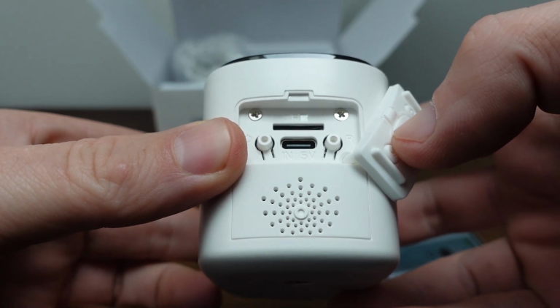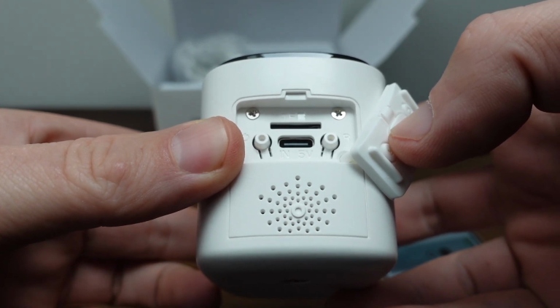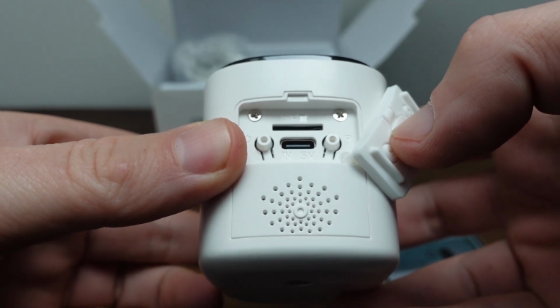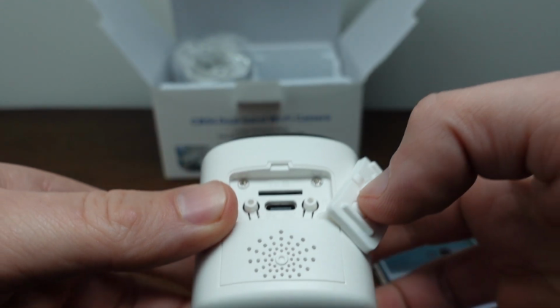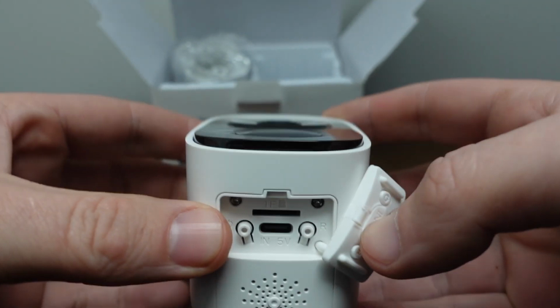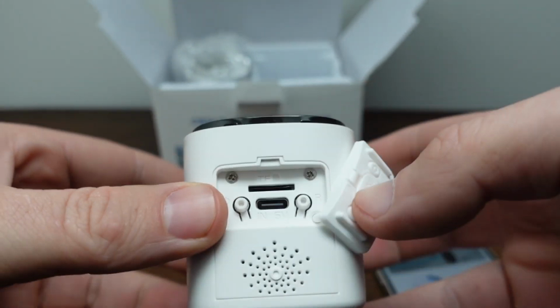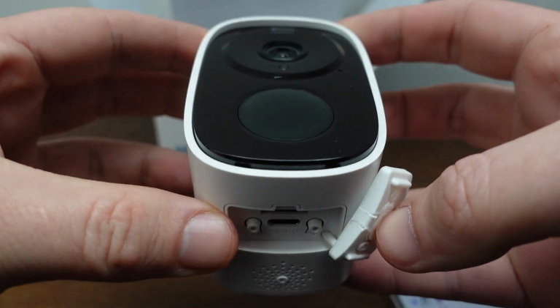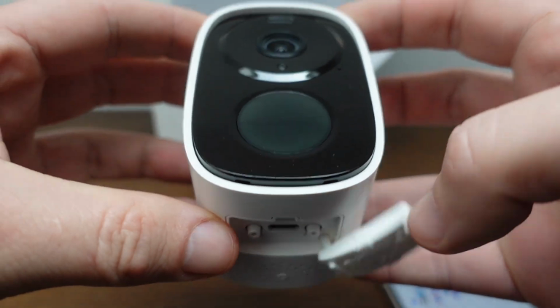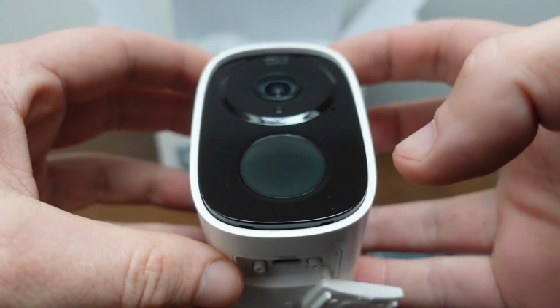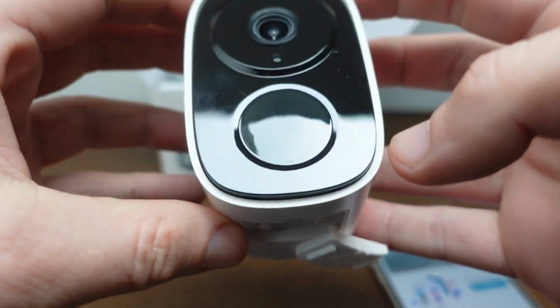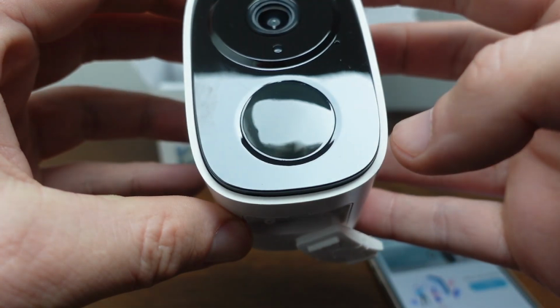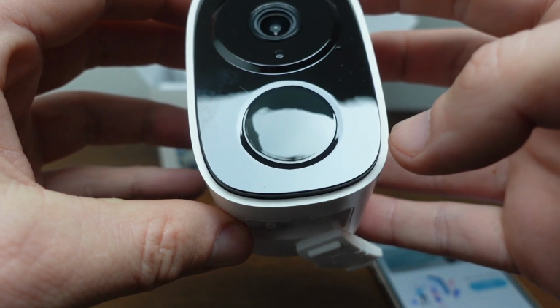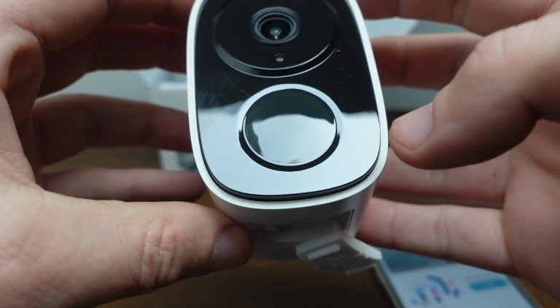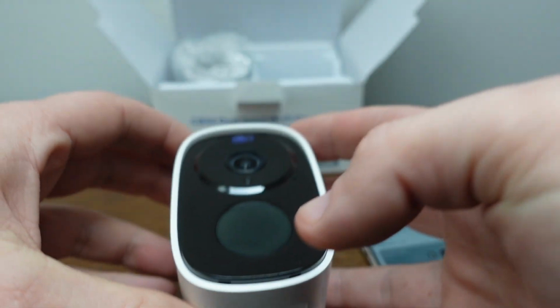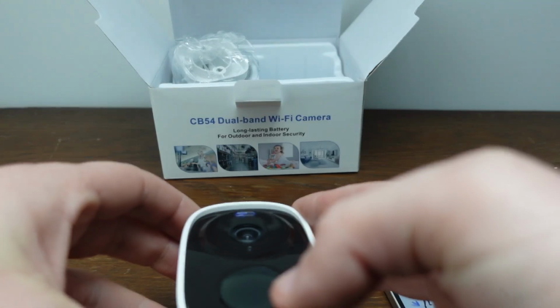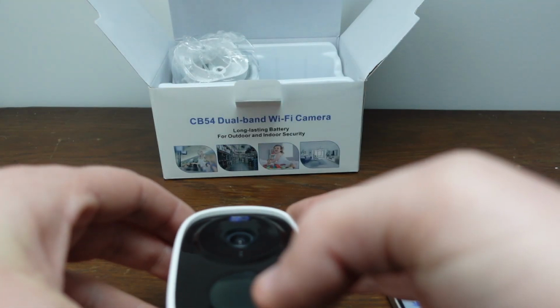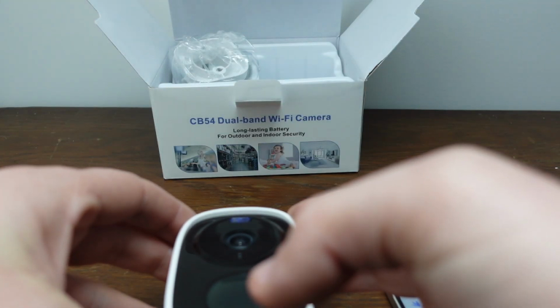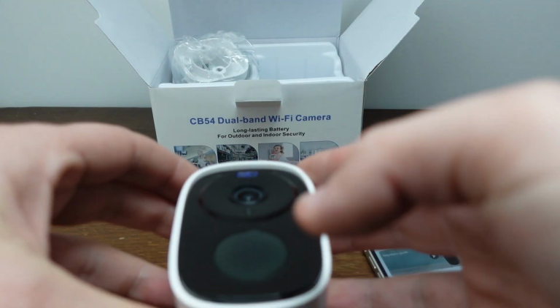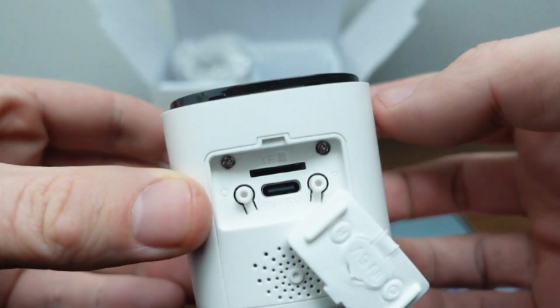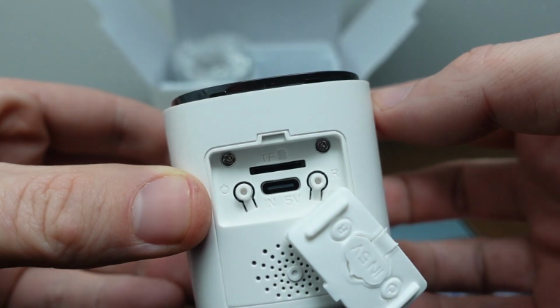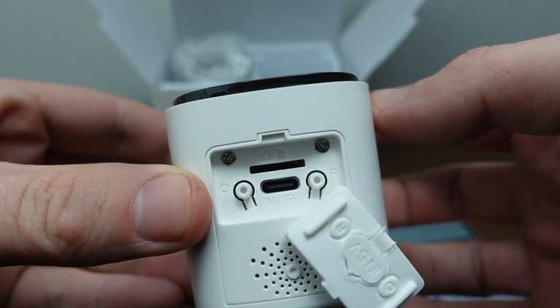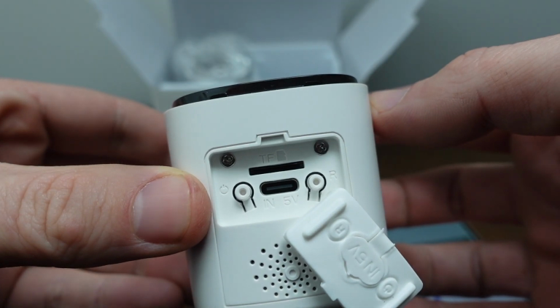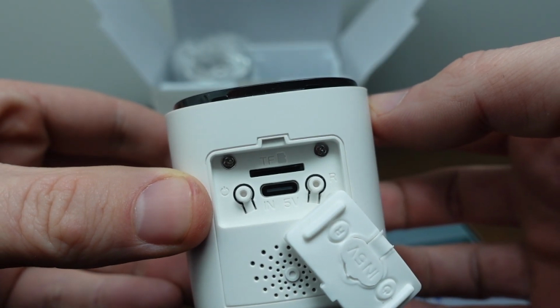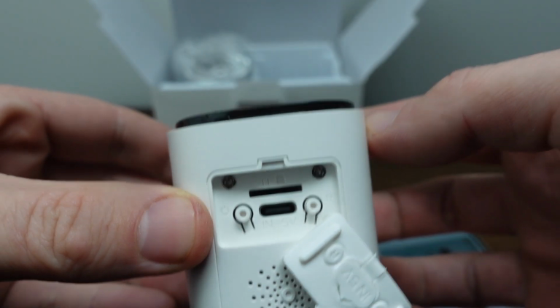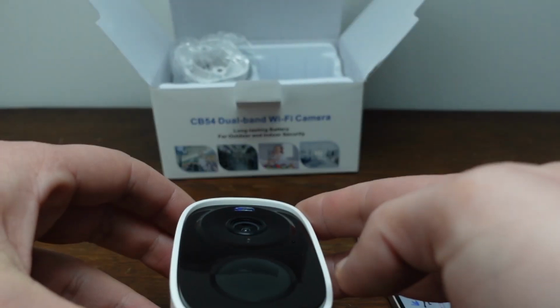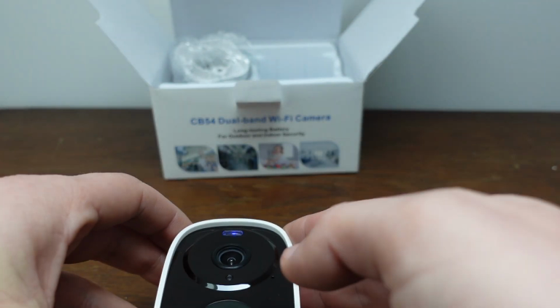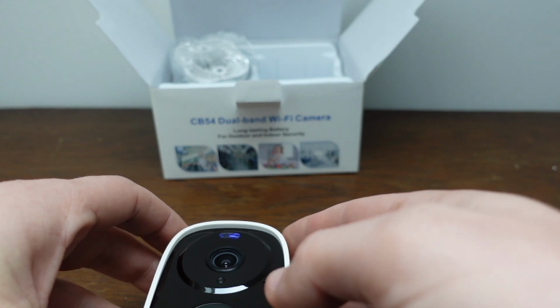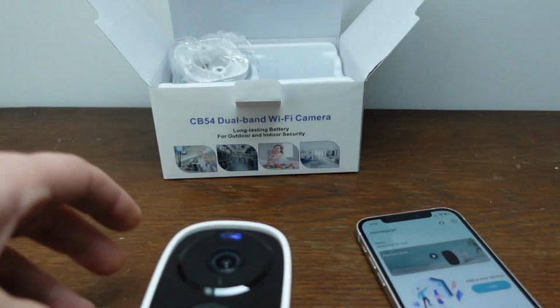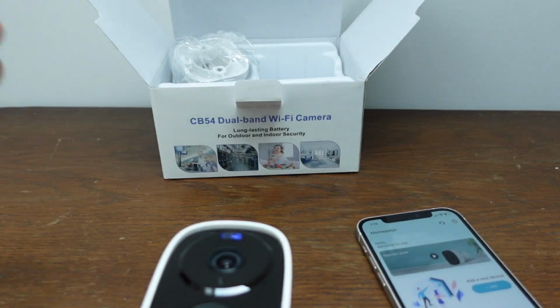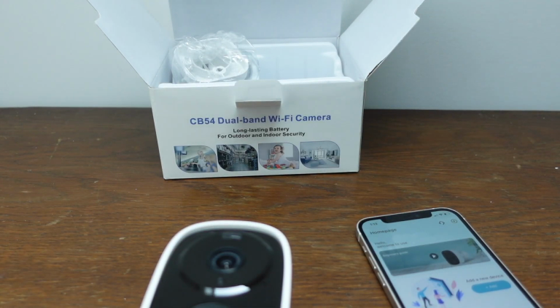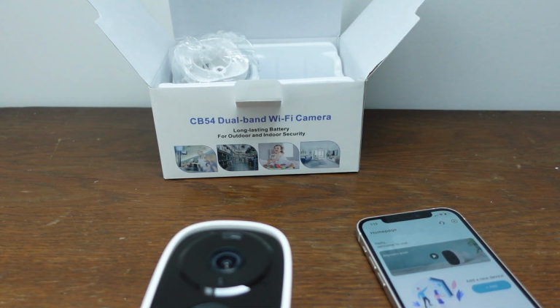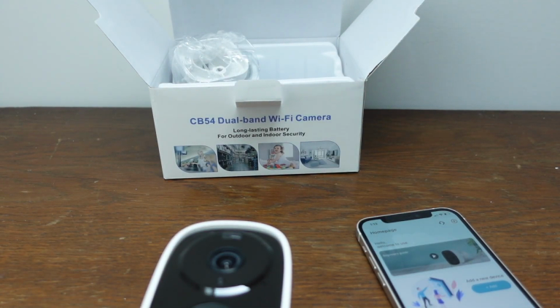There it turned on. It says: "Please use the app for Wi-Fi configuration."